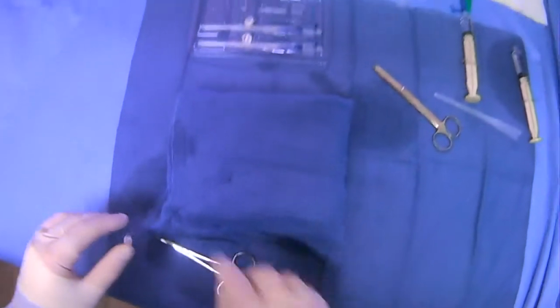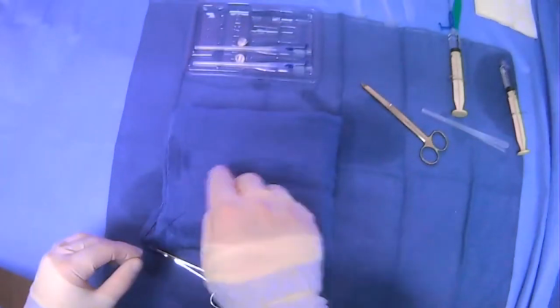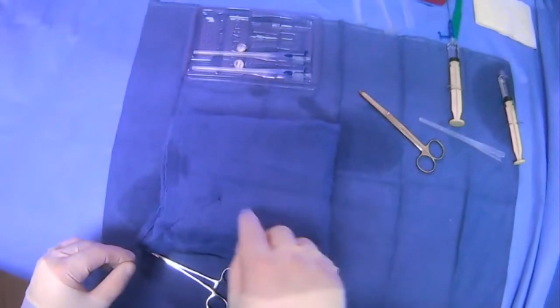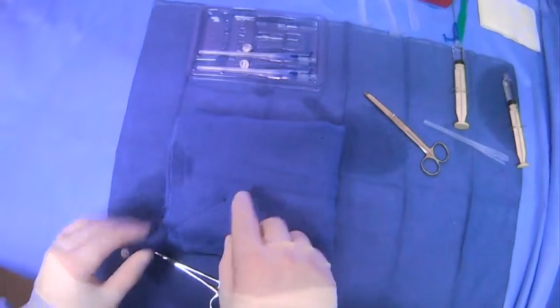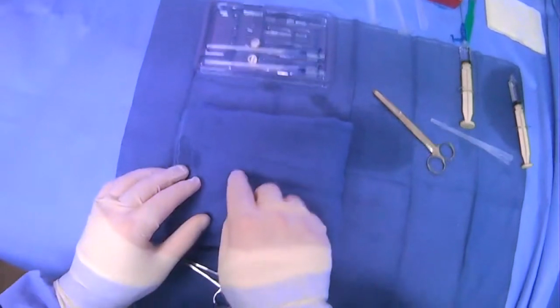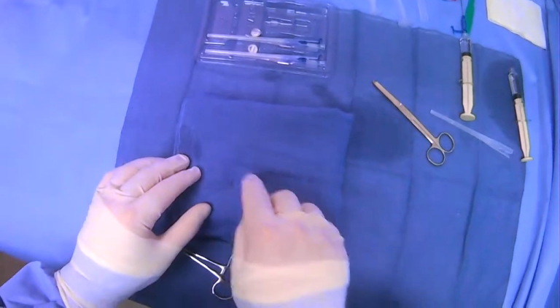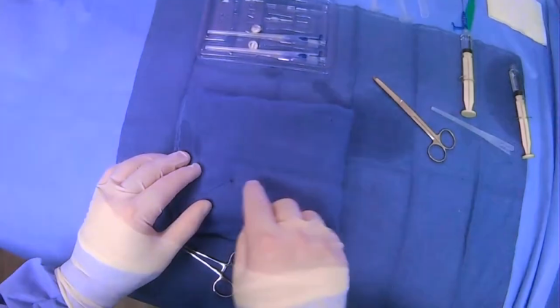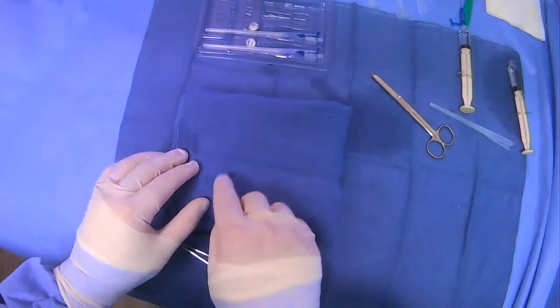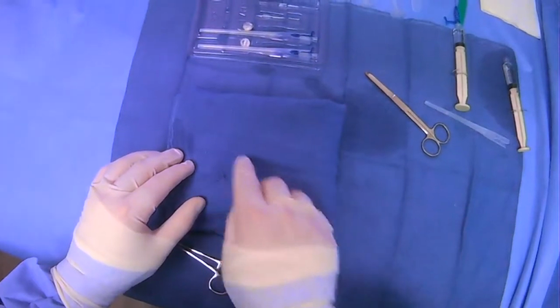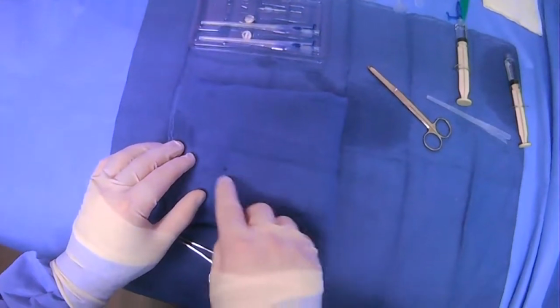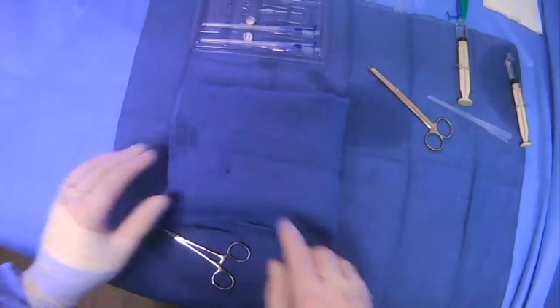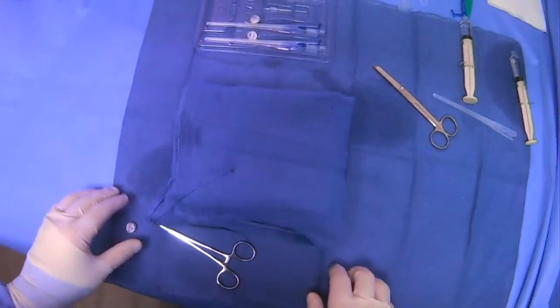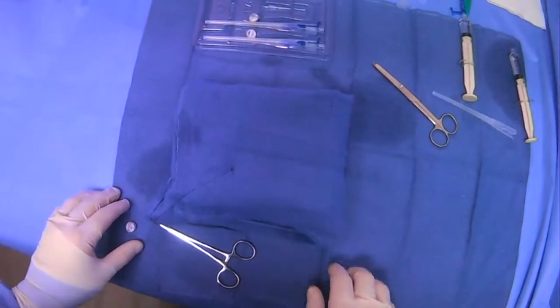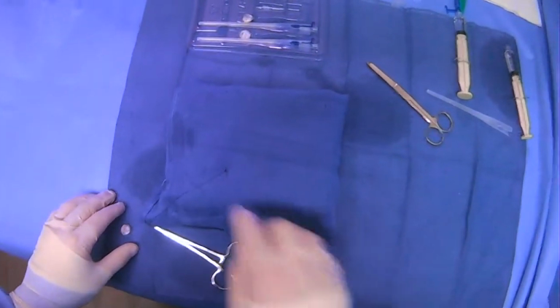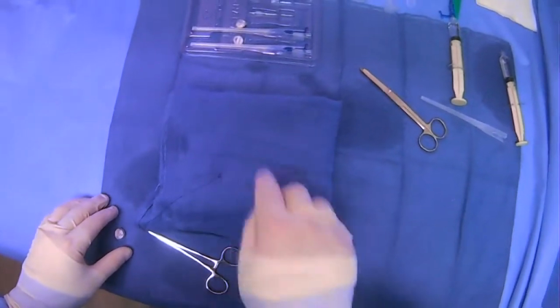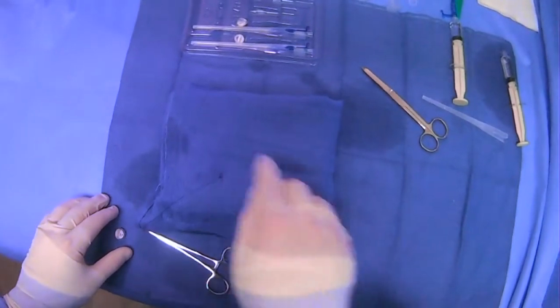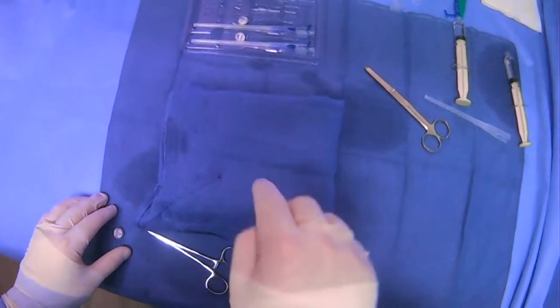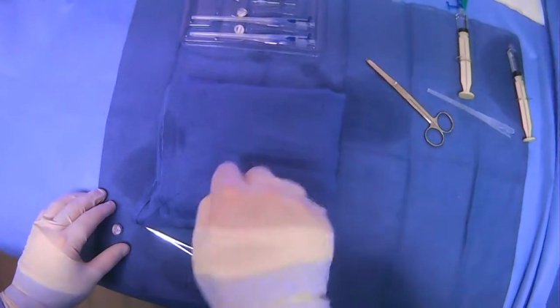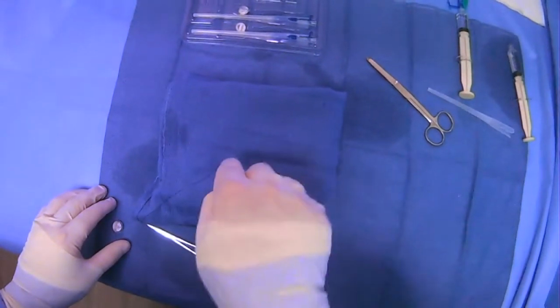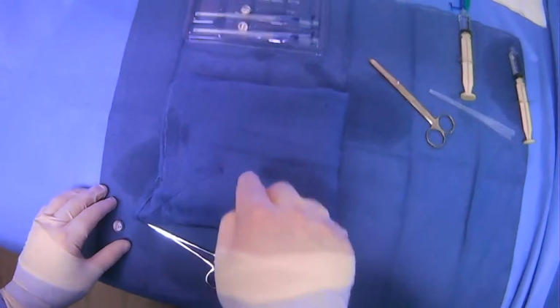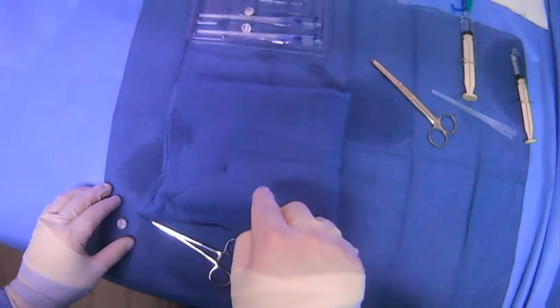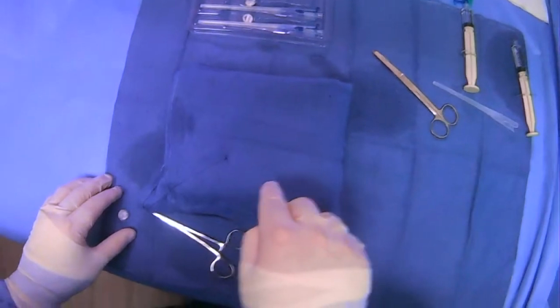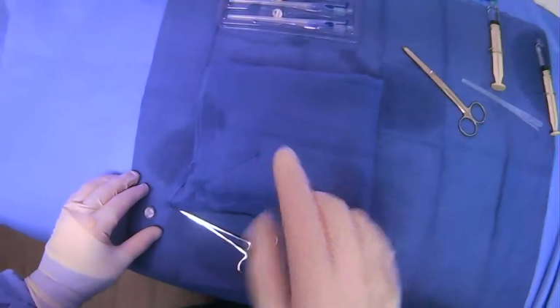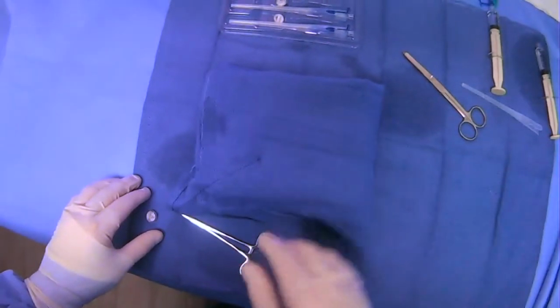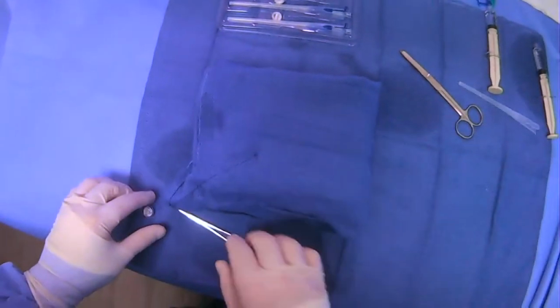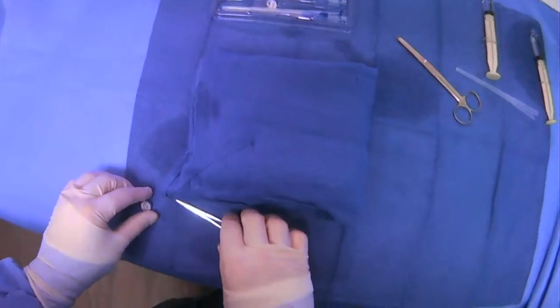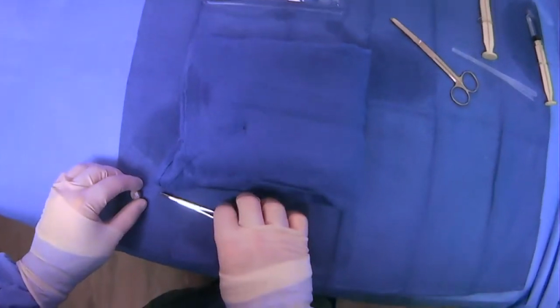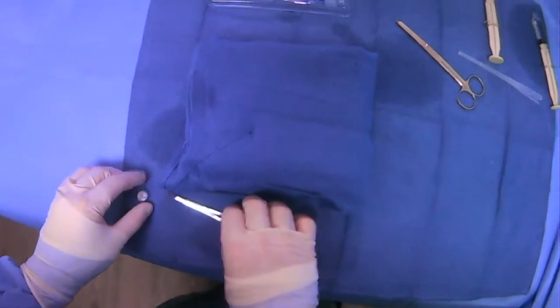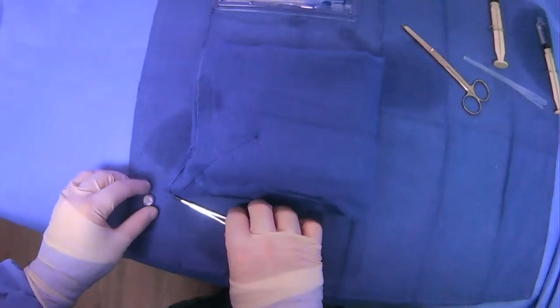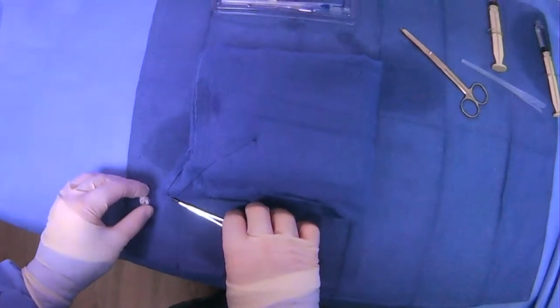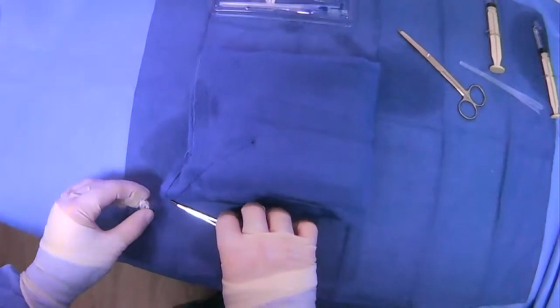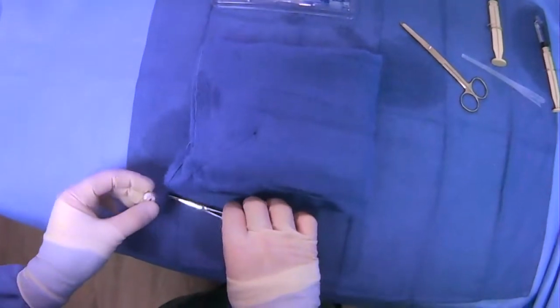And then we'll place our other ones kind of in a triangle, triangulating where we're going to put the actual tube. But let's say we've put in our other ones.